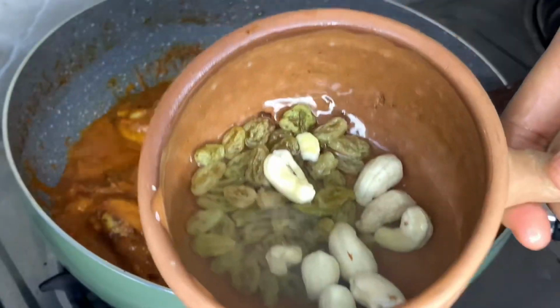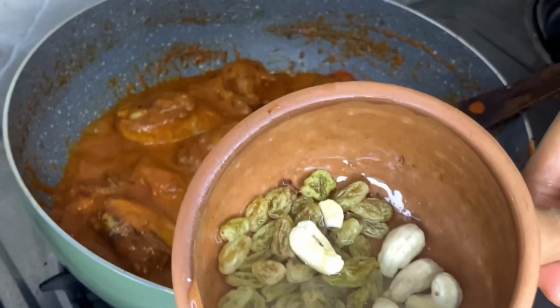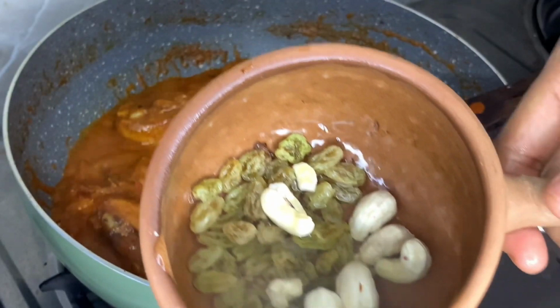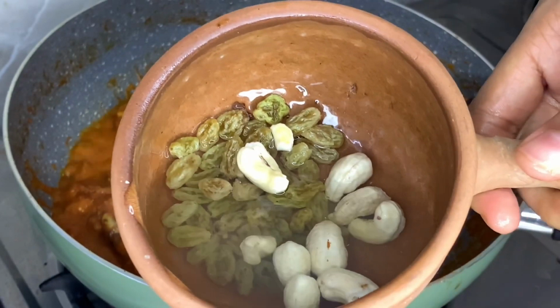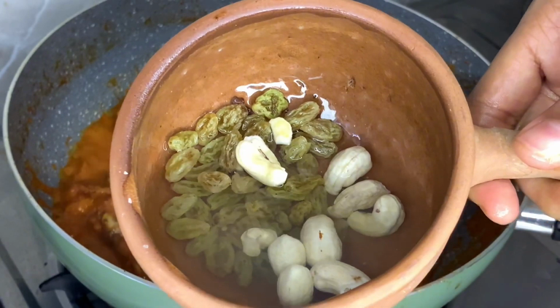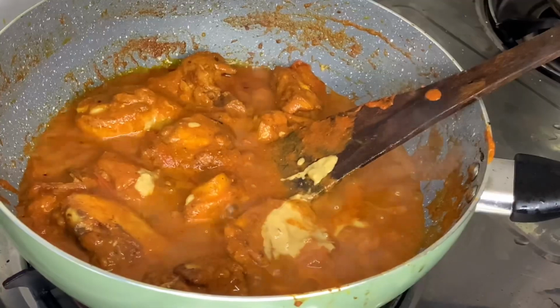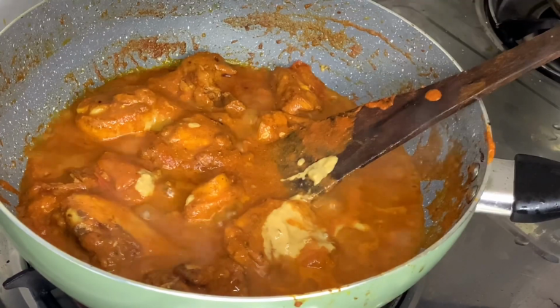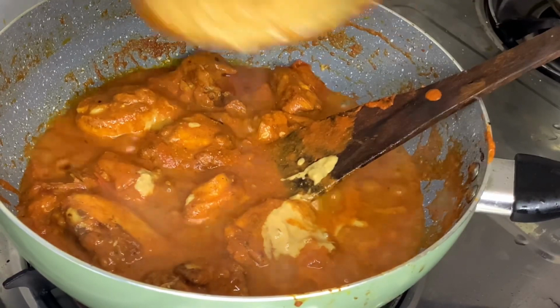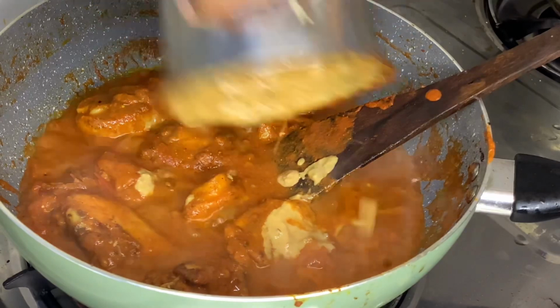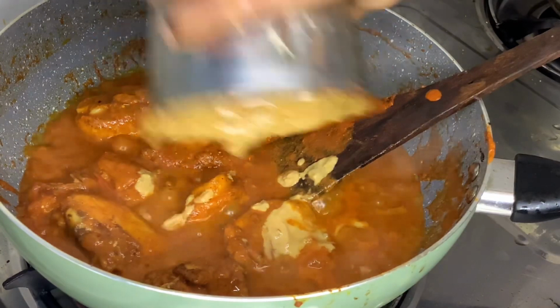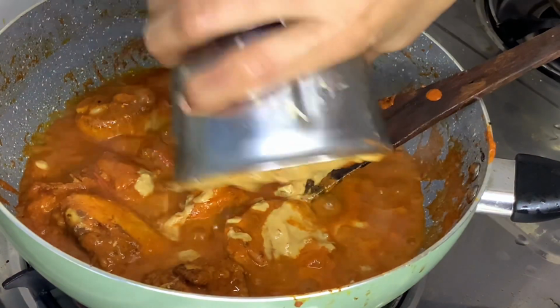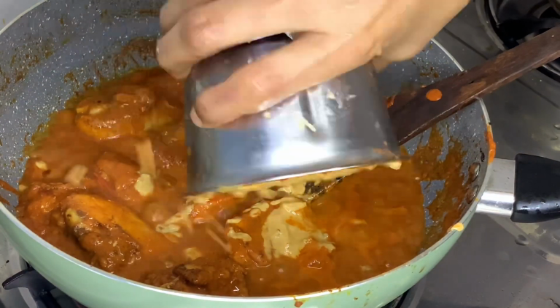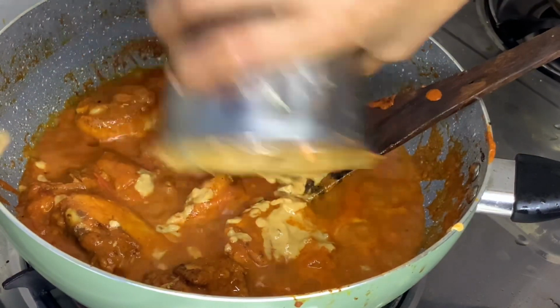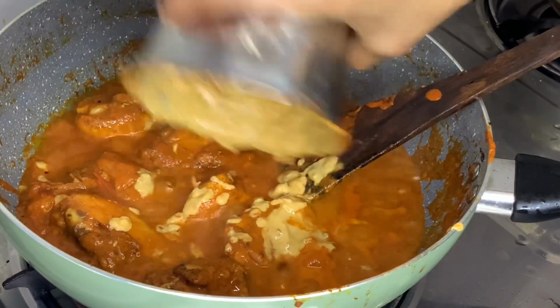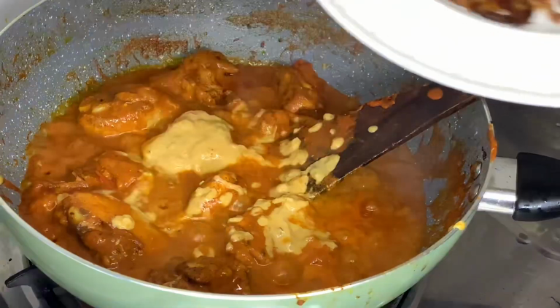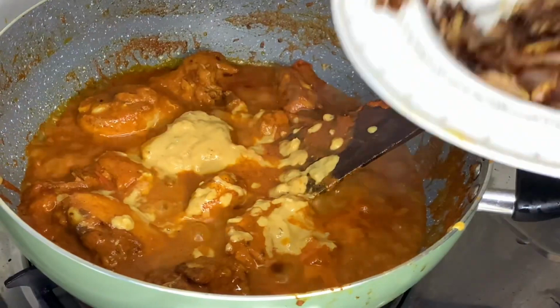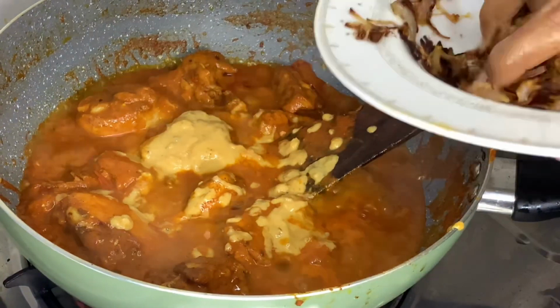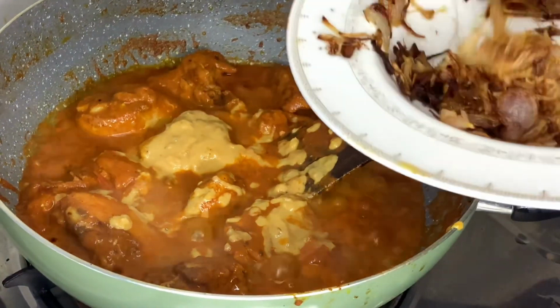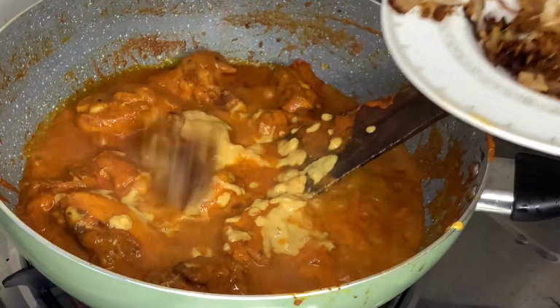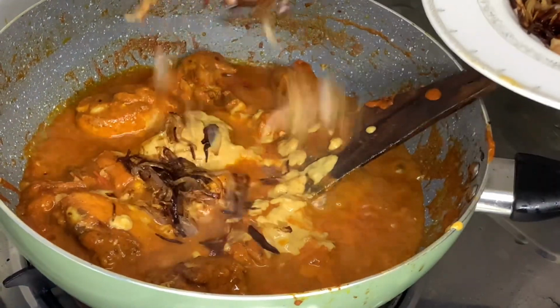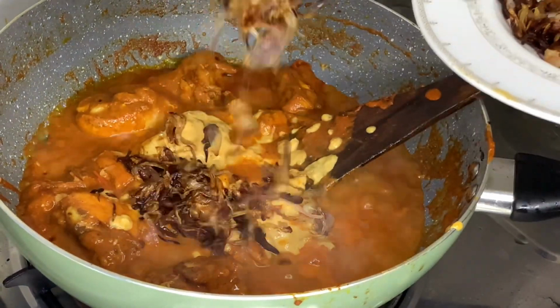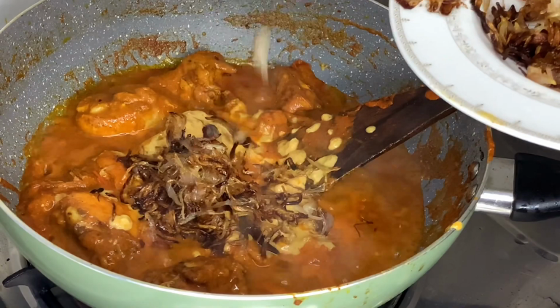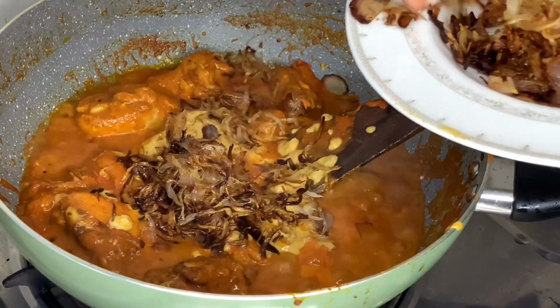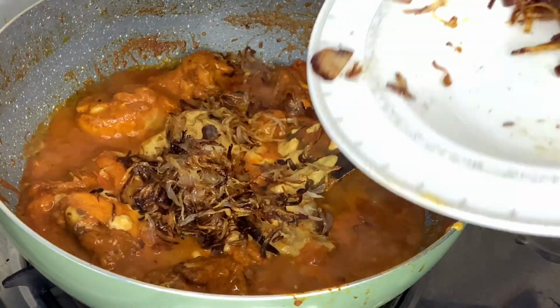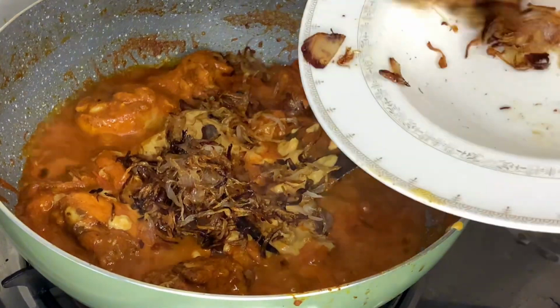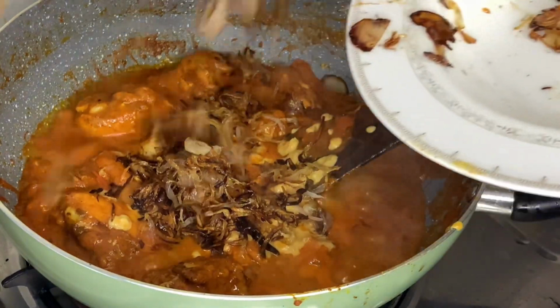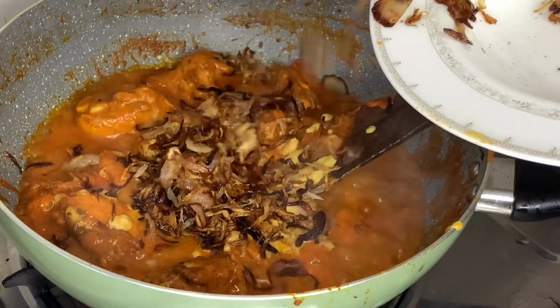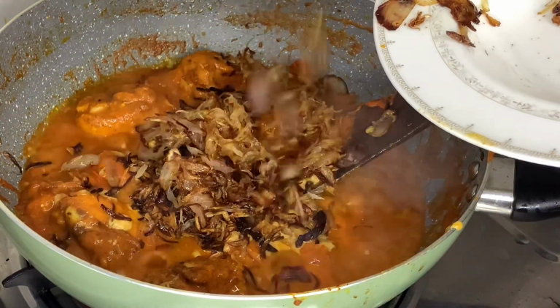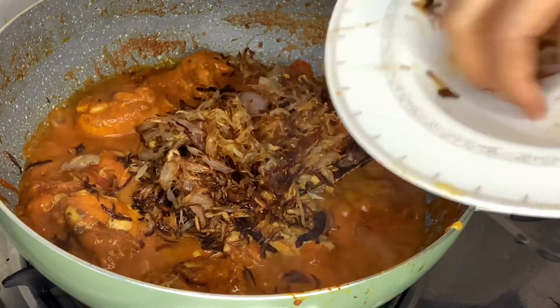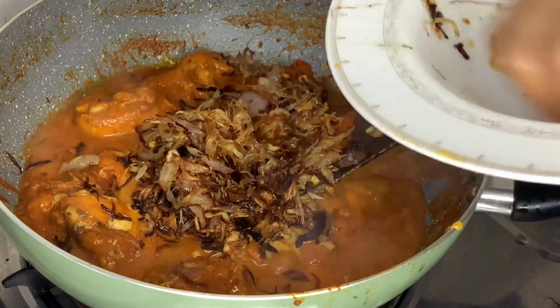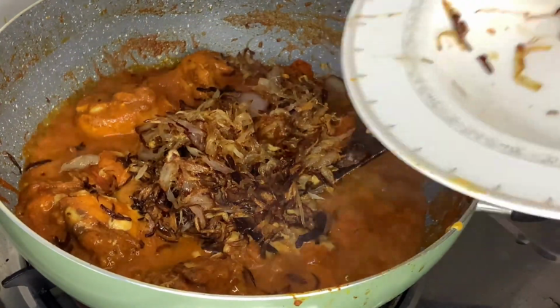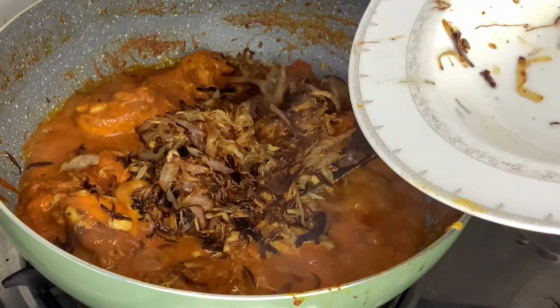Put the chicken in the pan and add the chicken in the pan. This recipe is made with chicken.